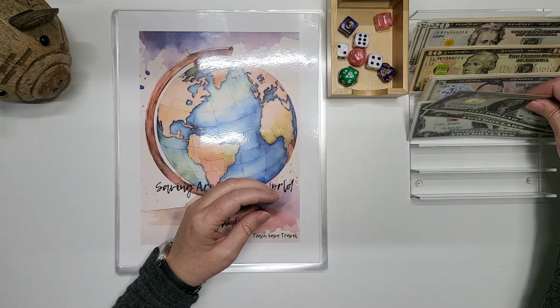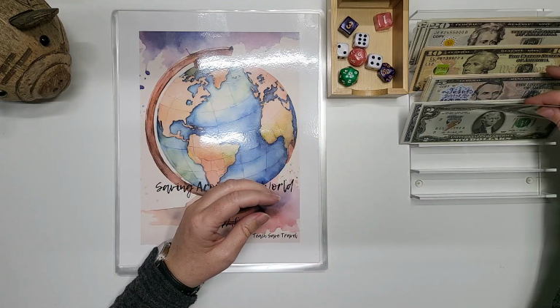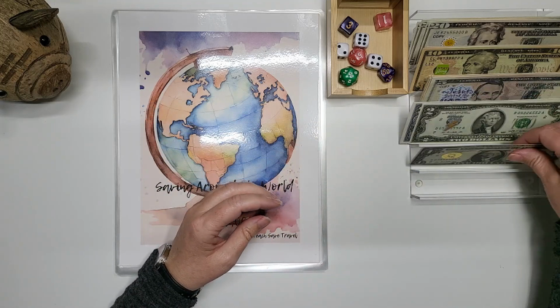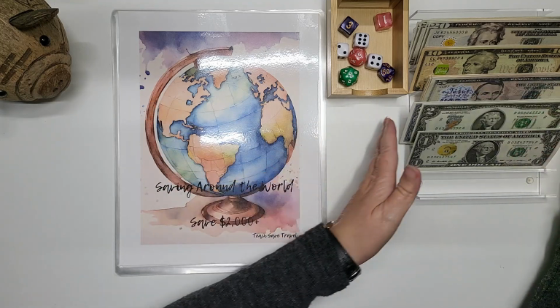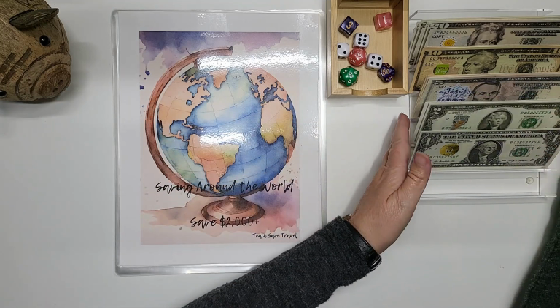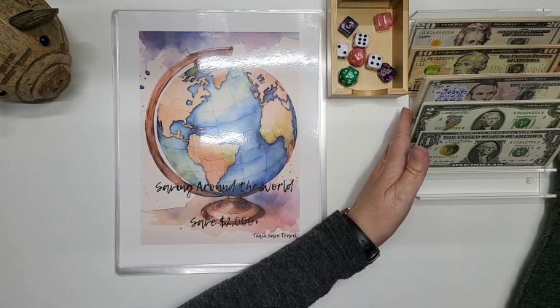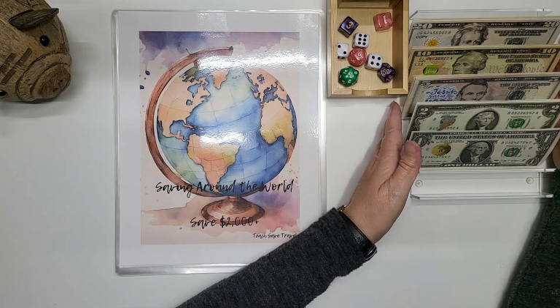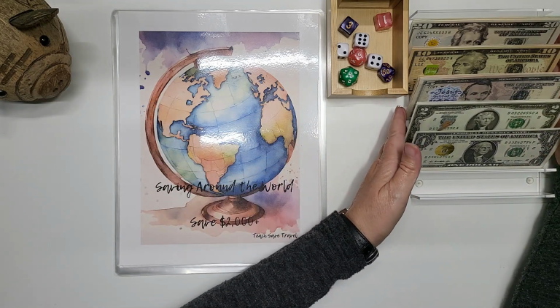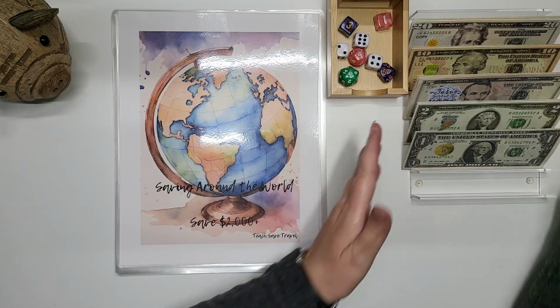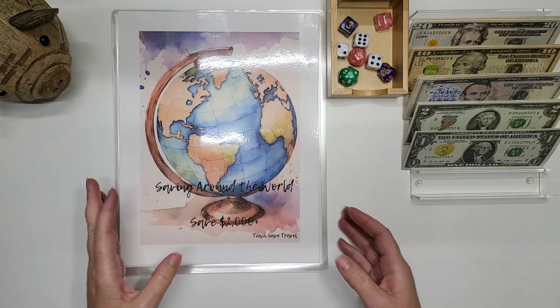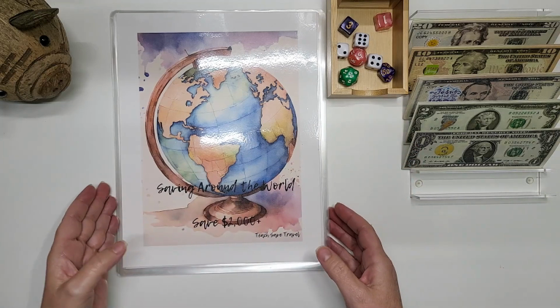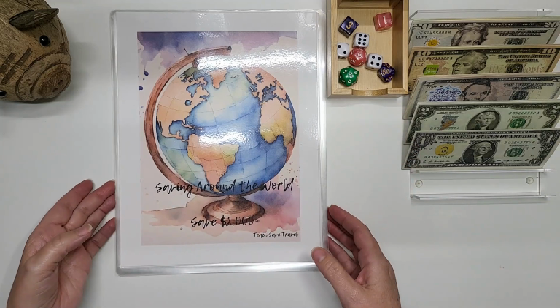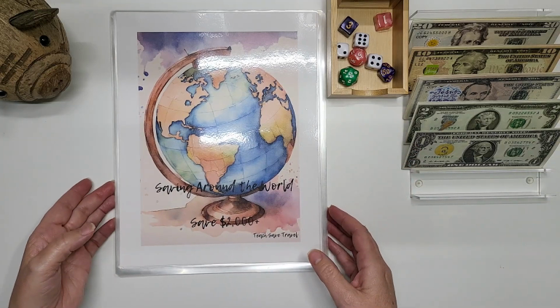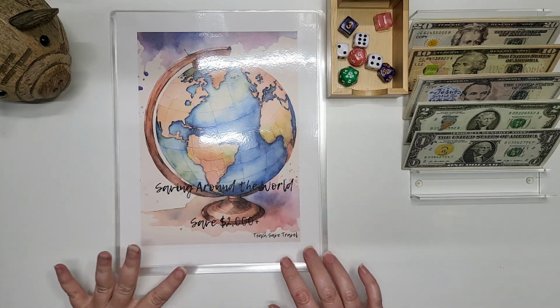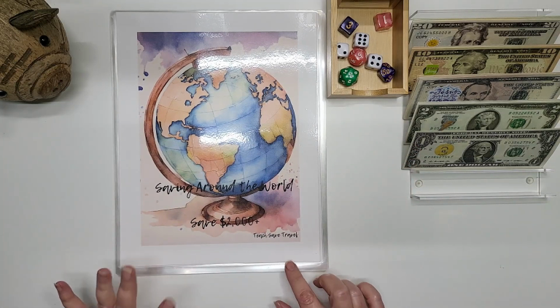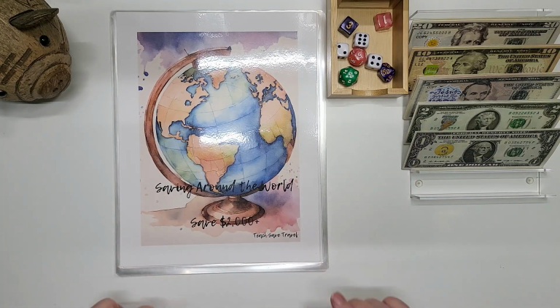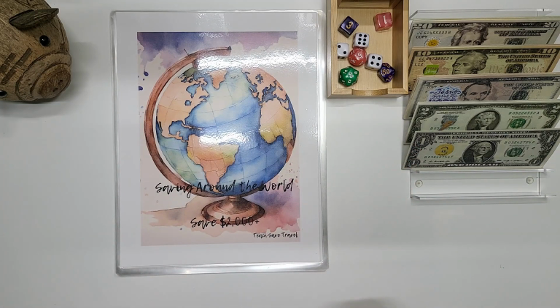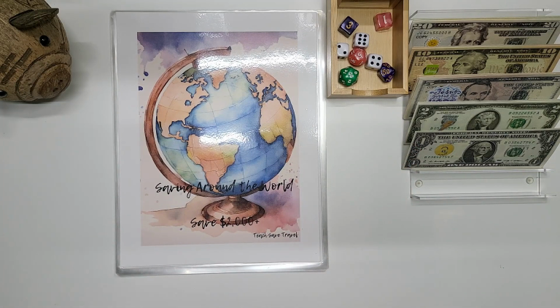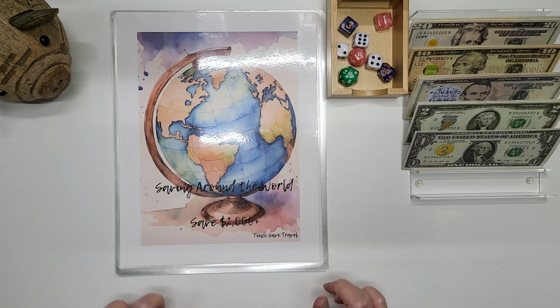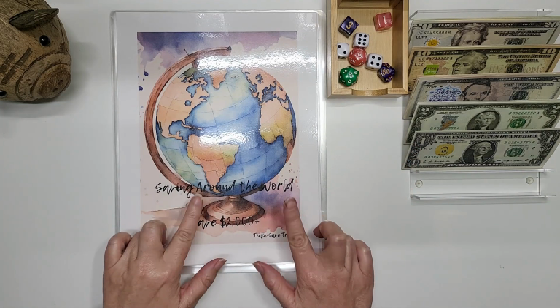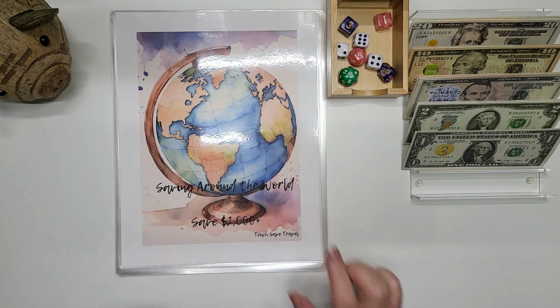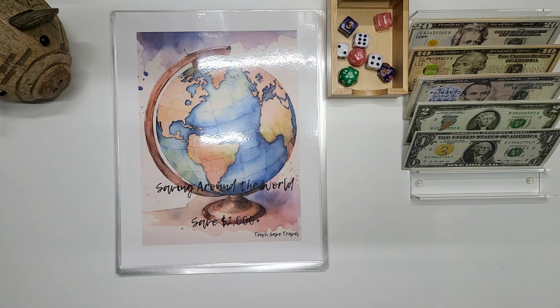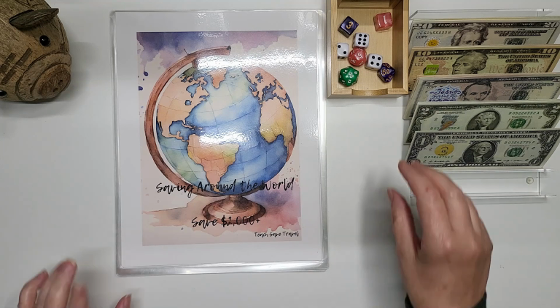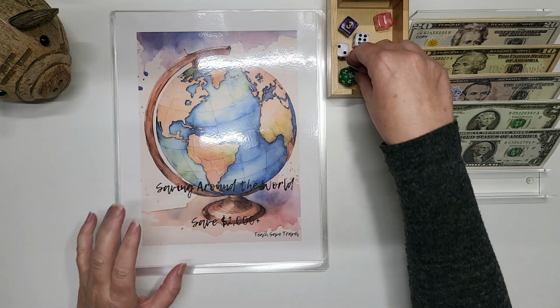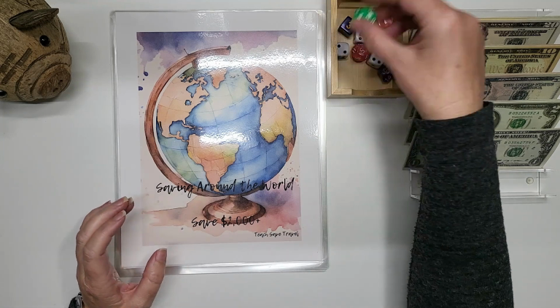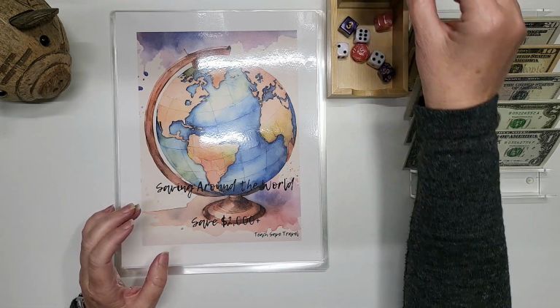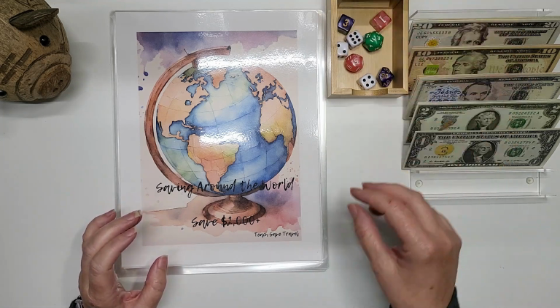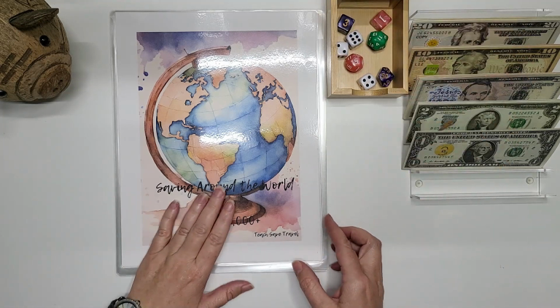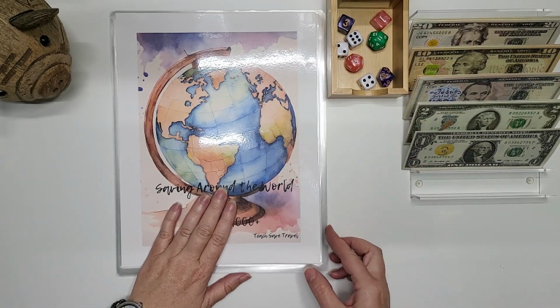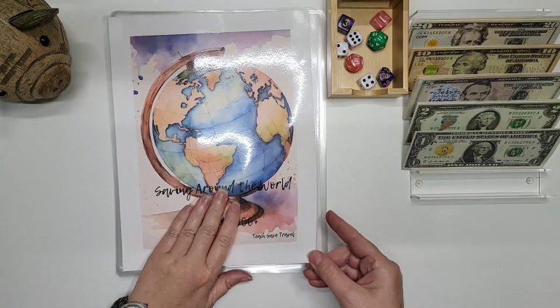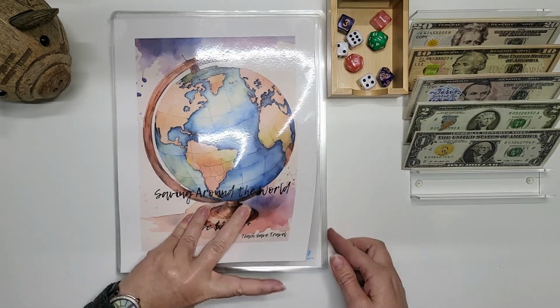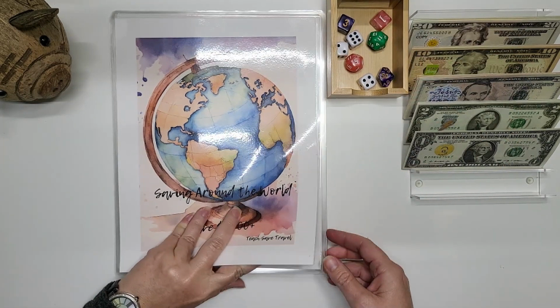We are definitely probably going to have to make some ones here as we go along. We are playing our Teach Travel Save. So let's get started. We have our 20-sided die here. We are going to do an 11.